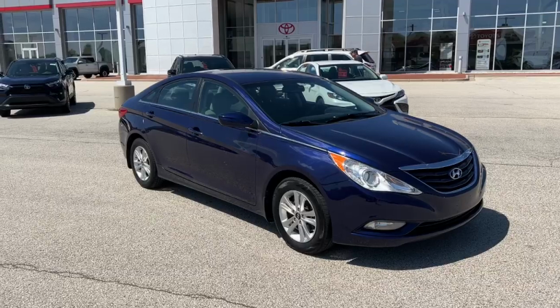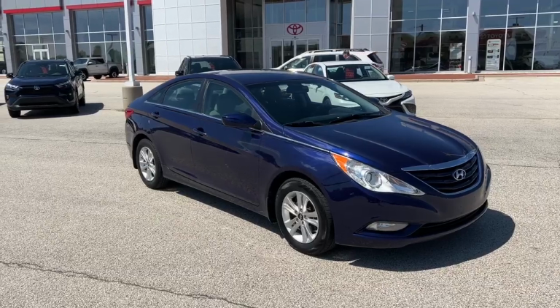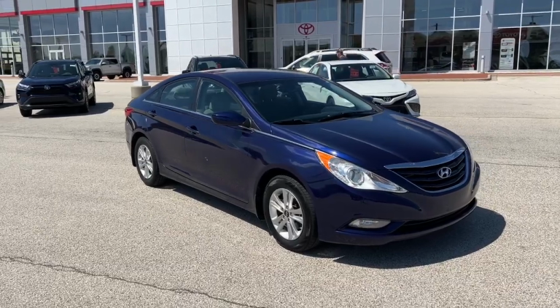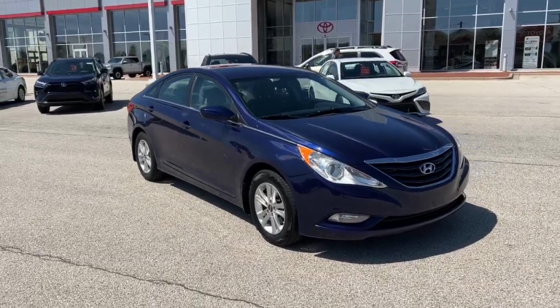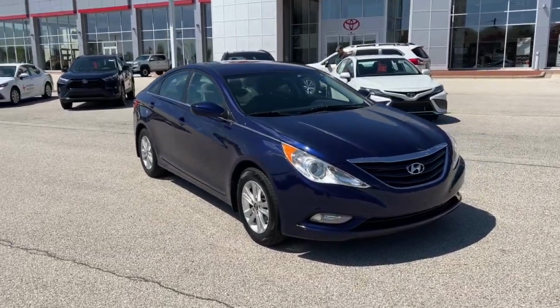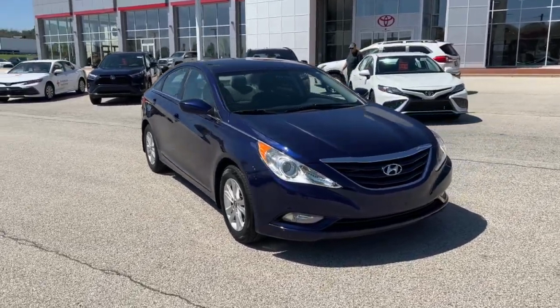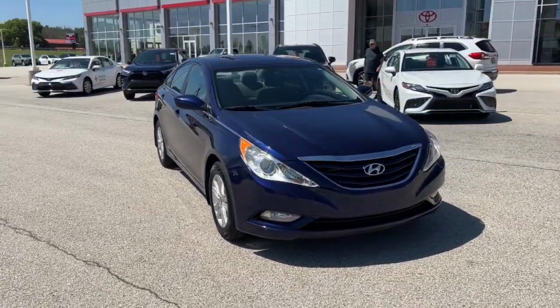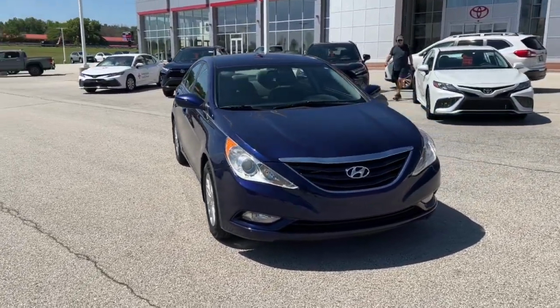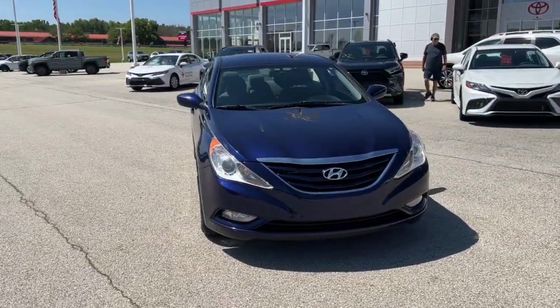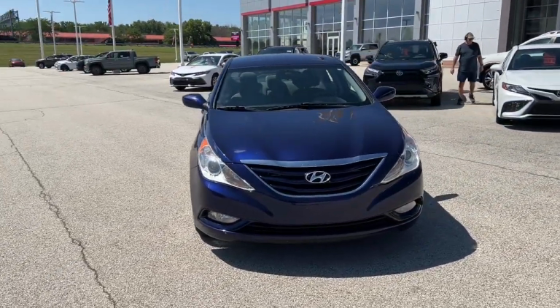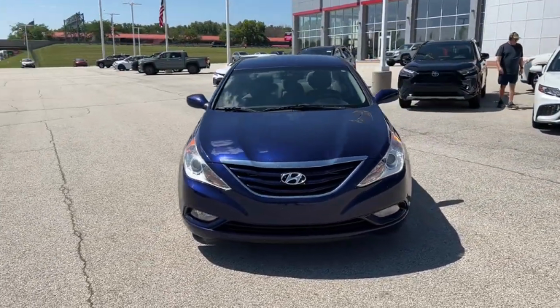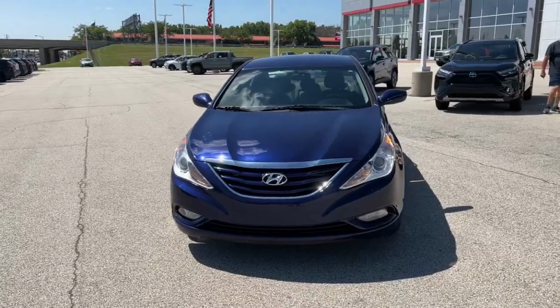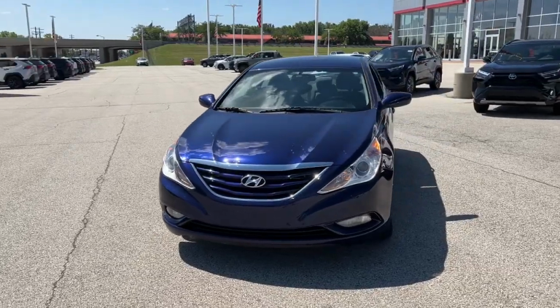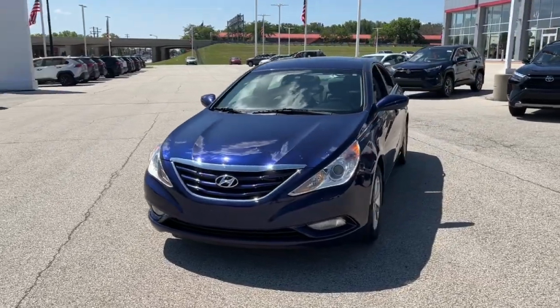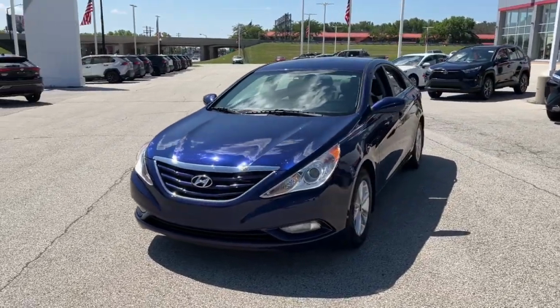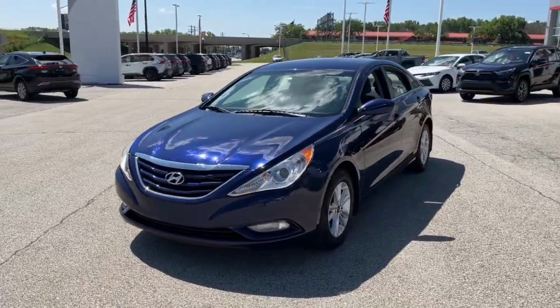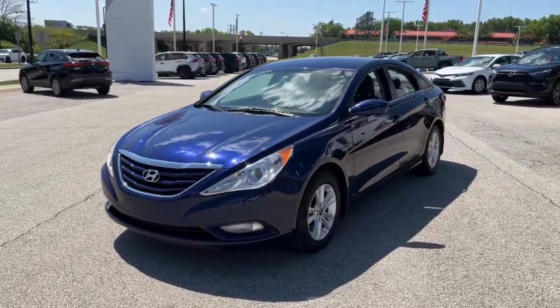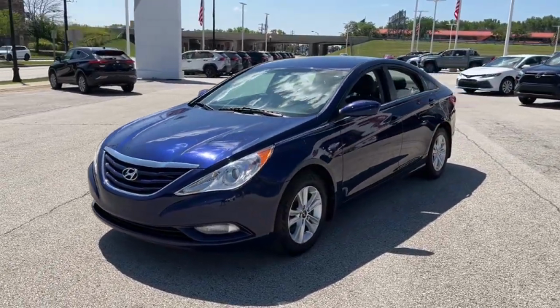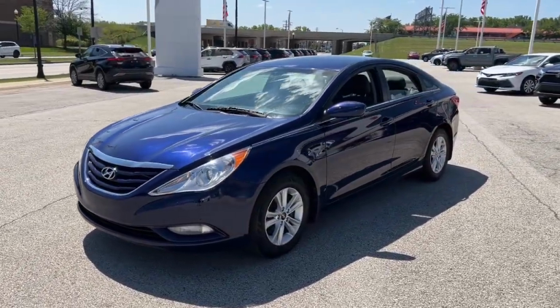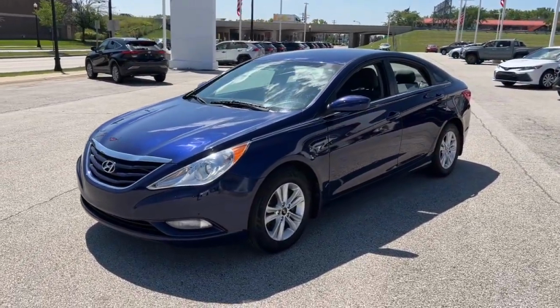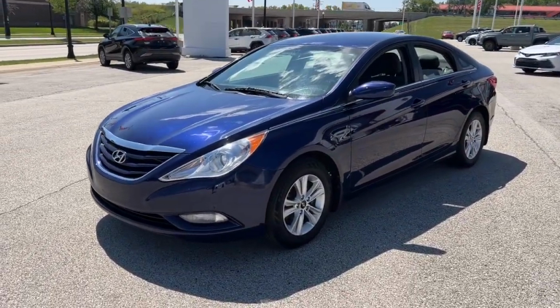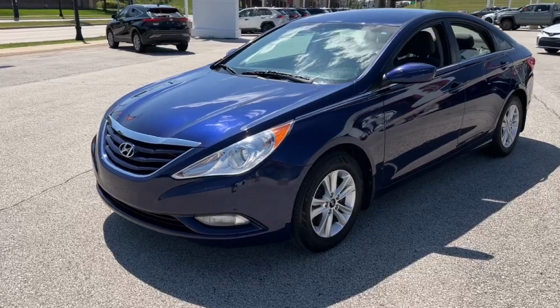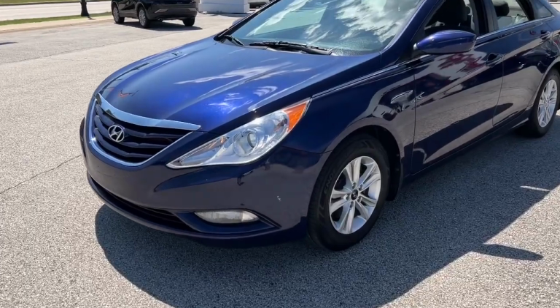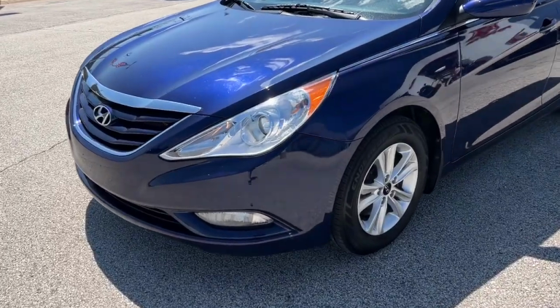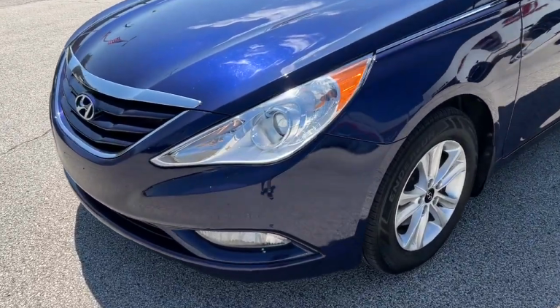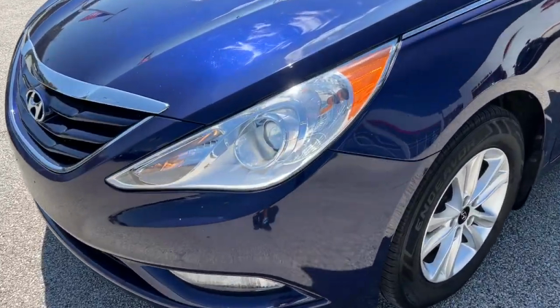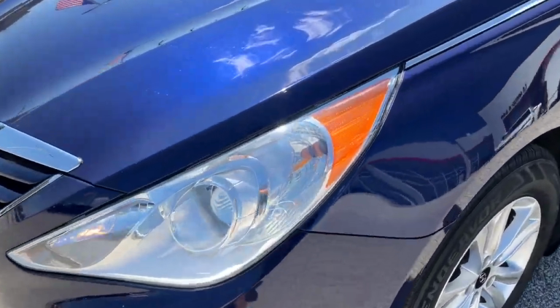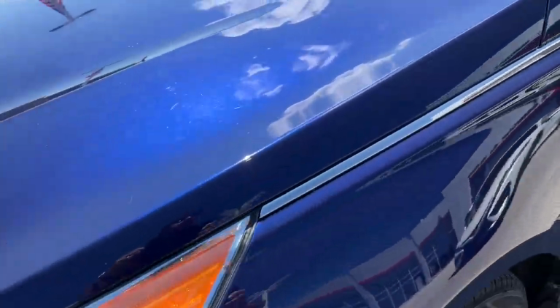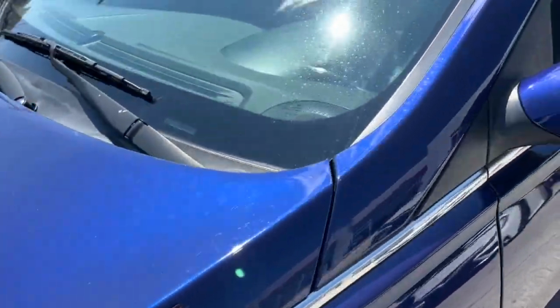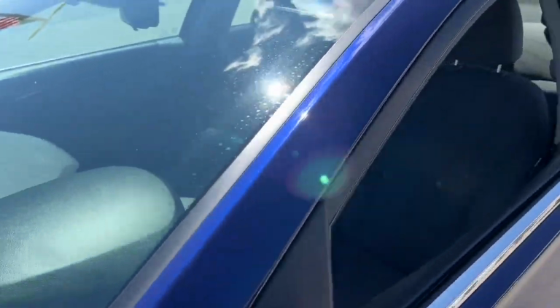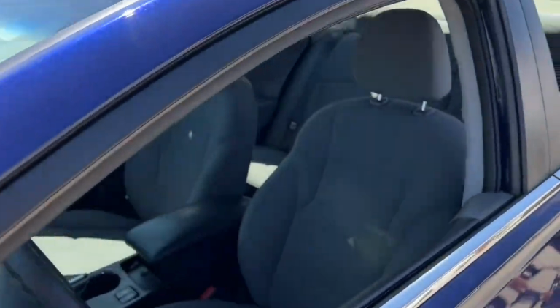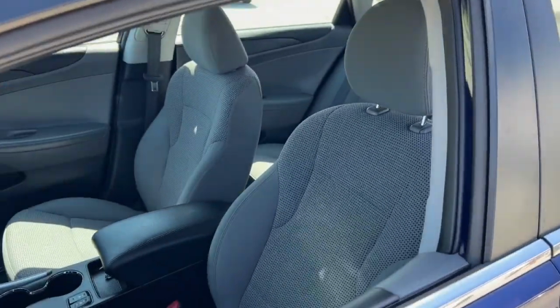This could be the car for you — the 2013 Hyundai Sonata. This vehicle is an outstanding buy with fewer than 100,000 miles on the odometer. Get the best of quality, comfort, and convenience in this family-friendly Sonata.